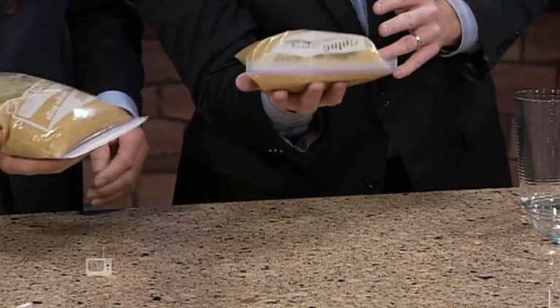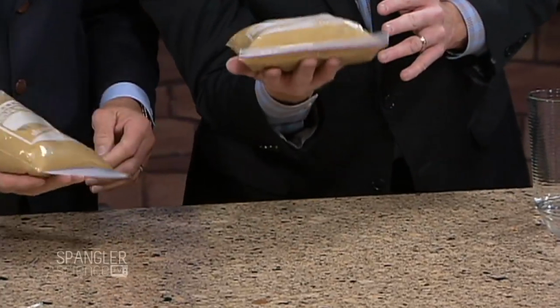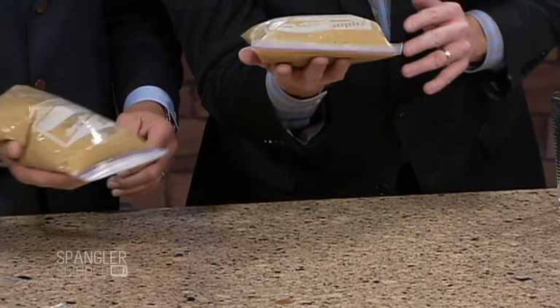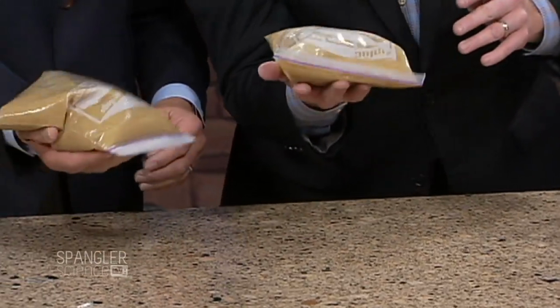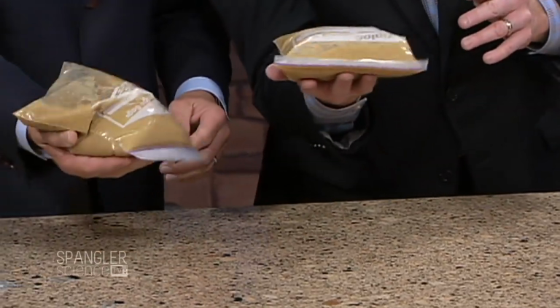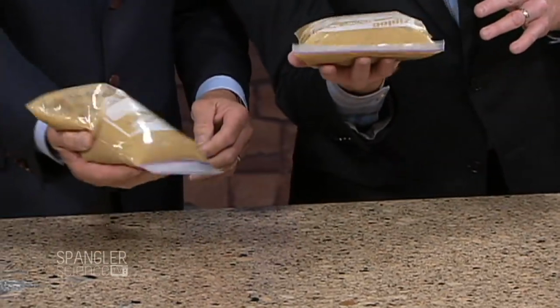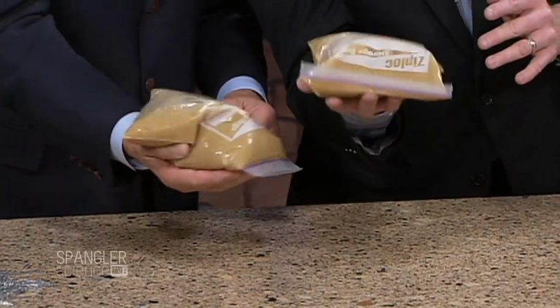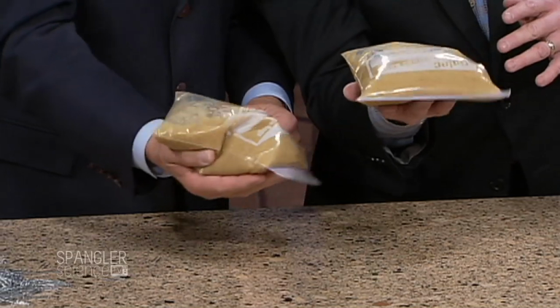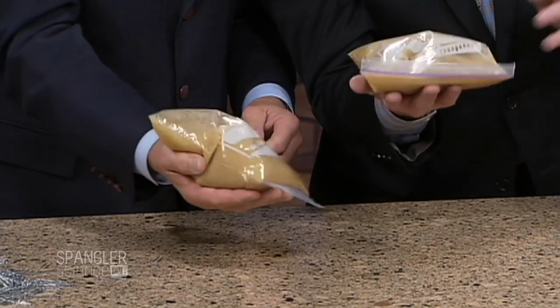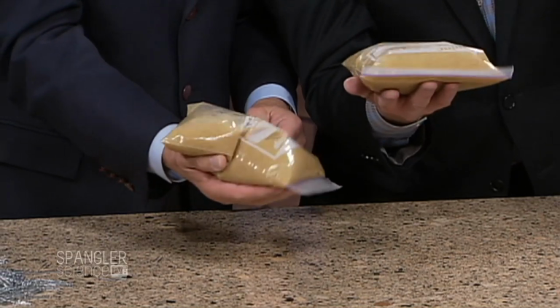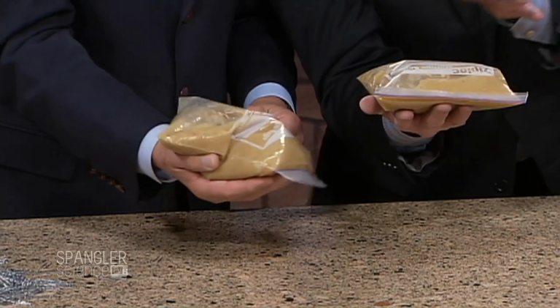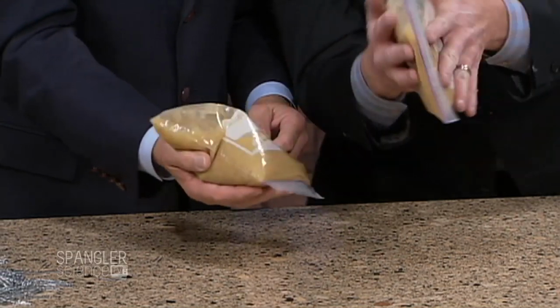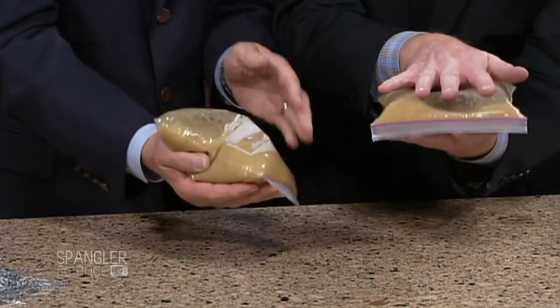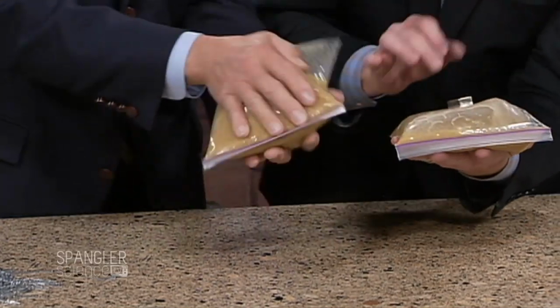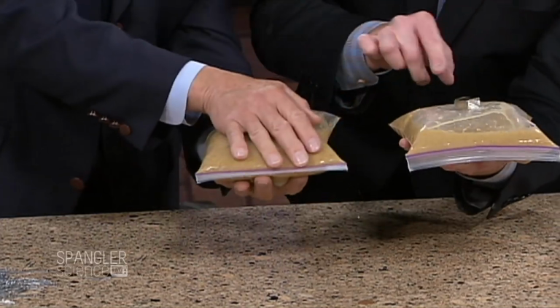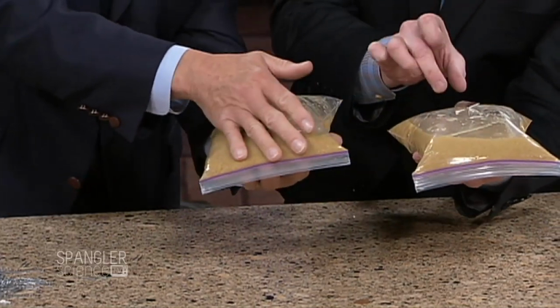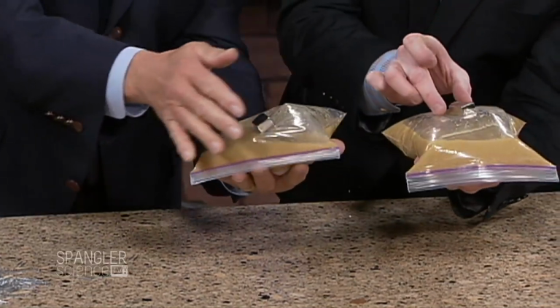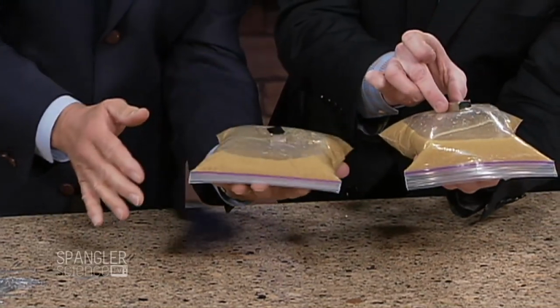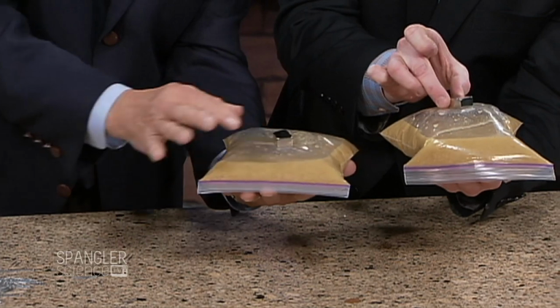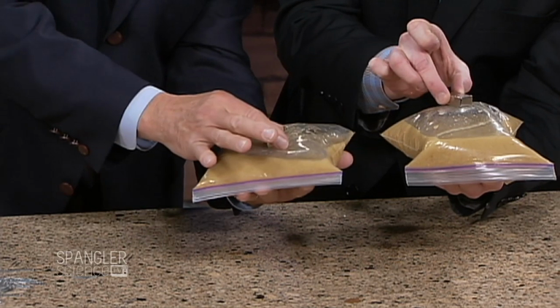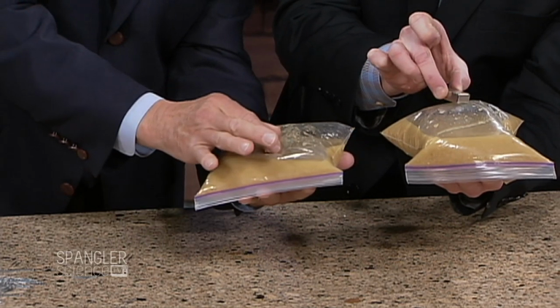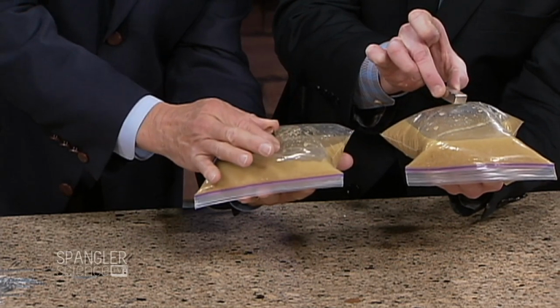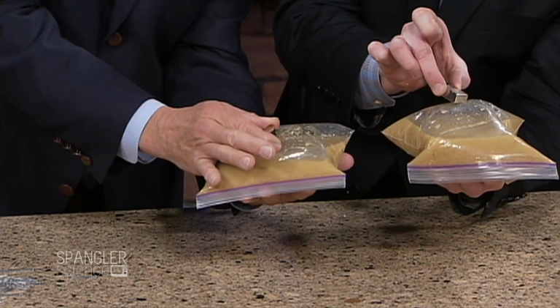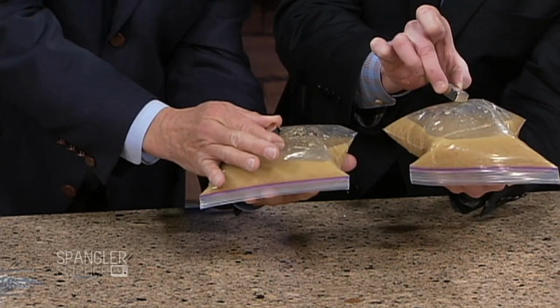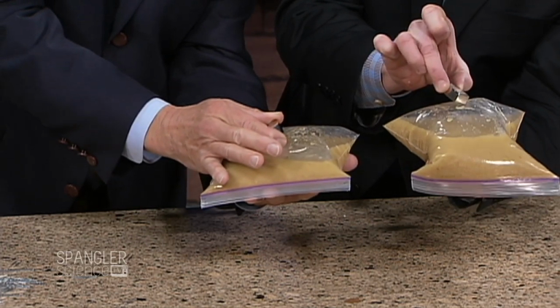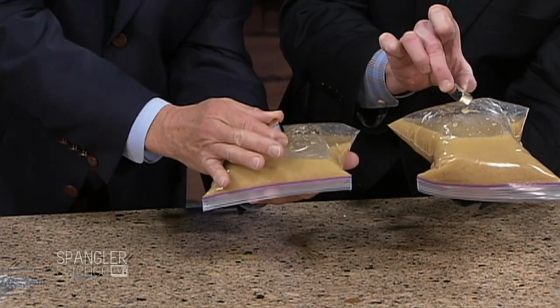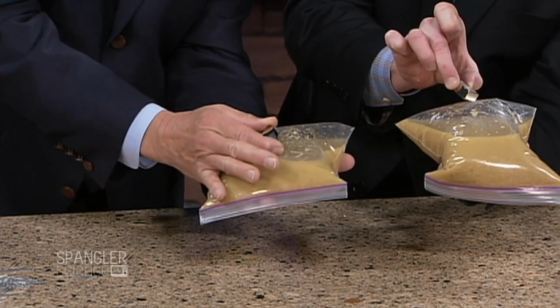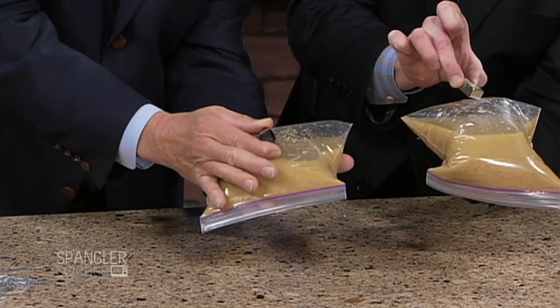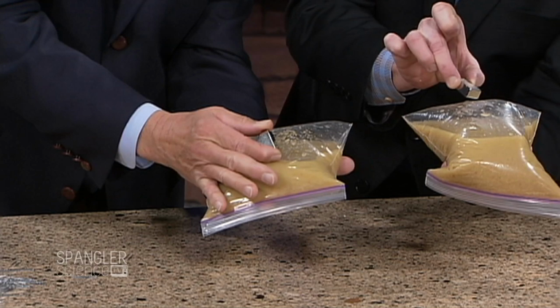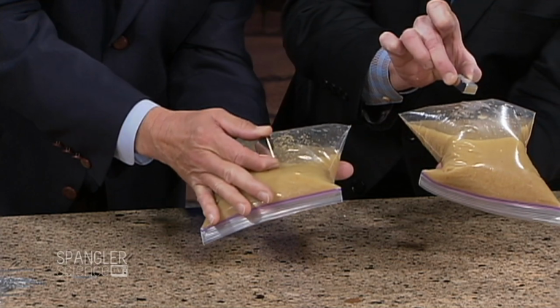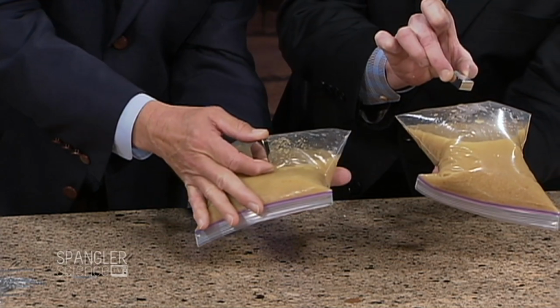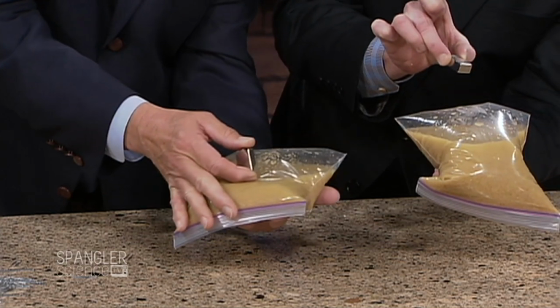Believe it or not, they put roughly sheared ingot iron in Total cereal — it's real iron. Flip the whole thing upside down and hold it like this, then slowly start to pull it away, and you'll actually feel it. Do you feel it in there? There it is as you pull away. I do. There is the iron in the Total cereal.